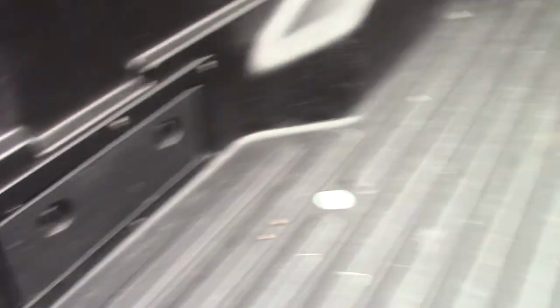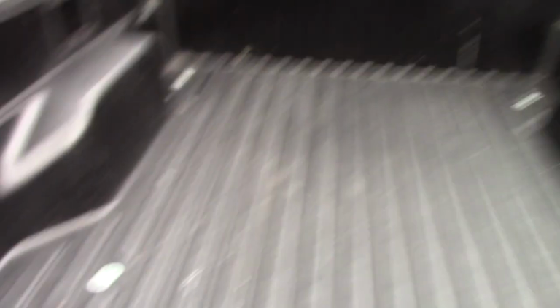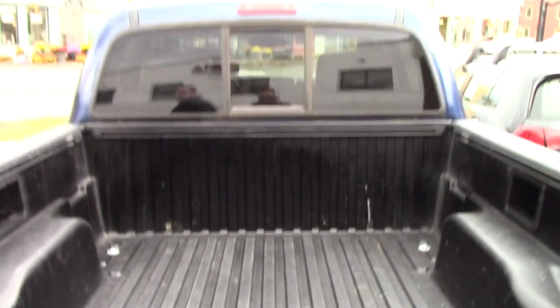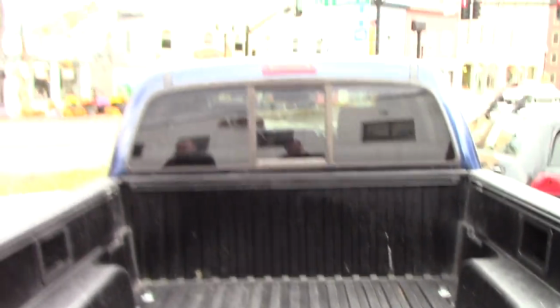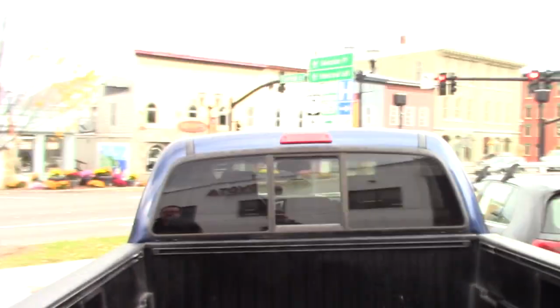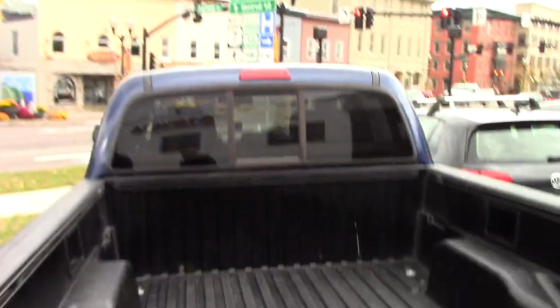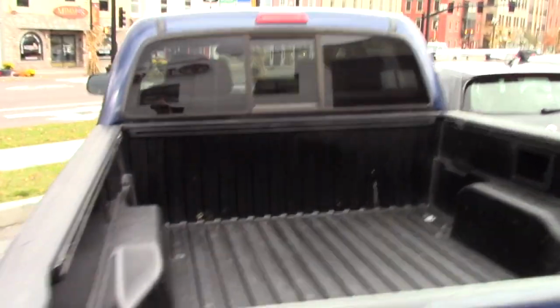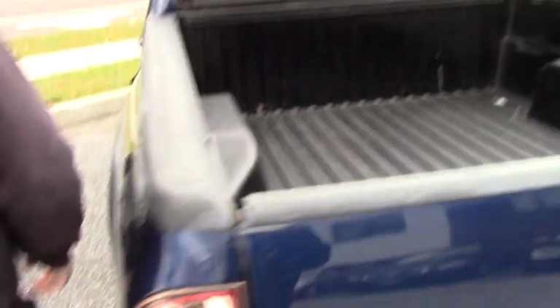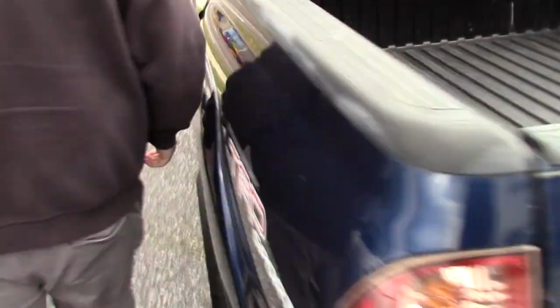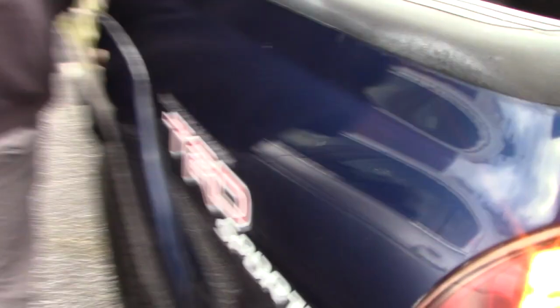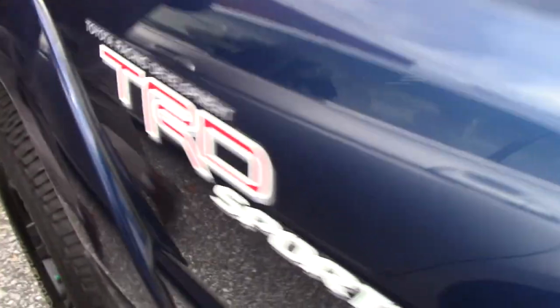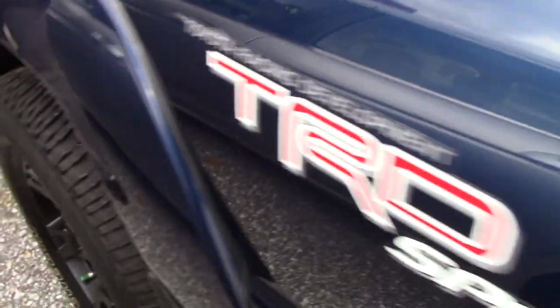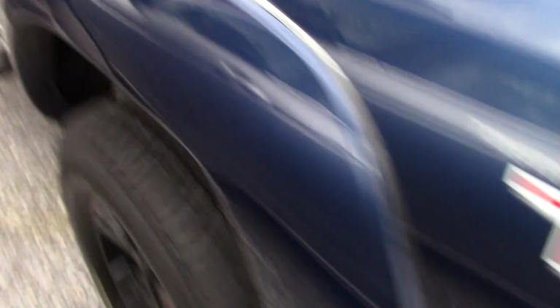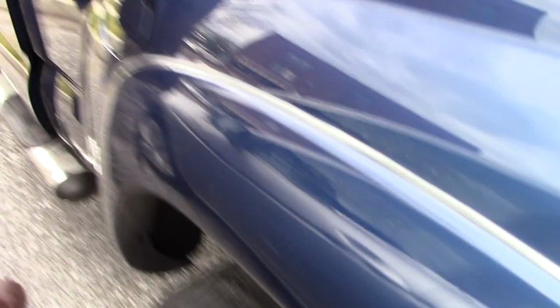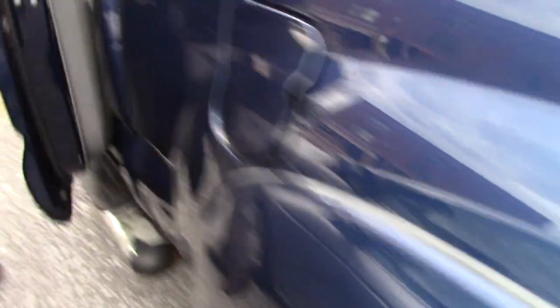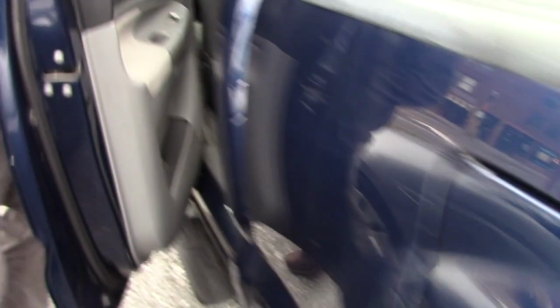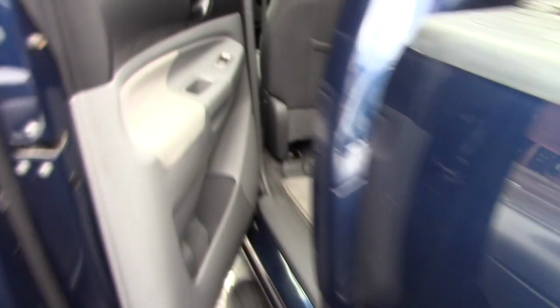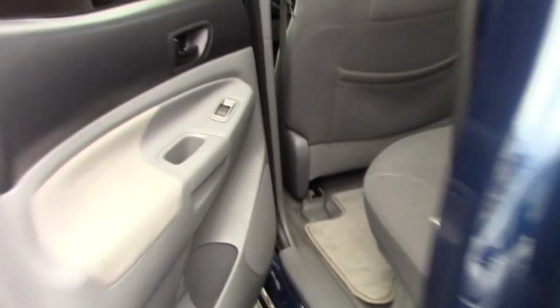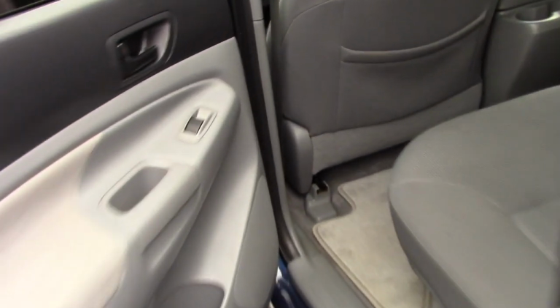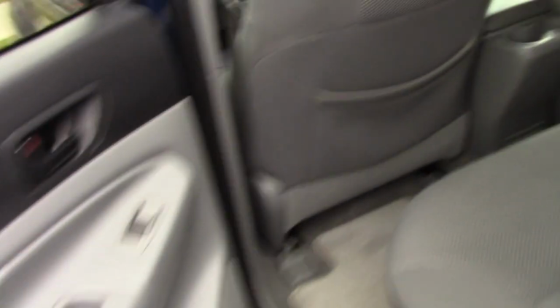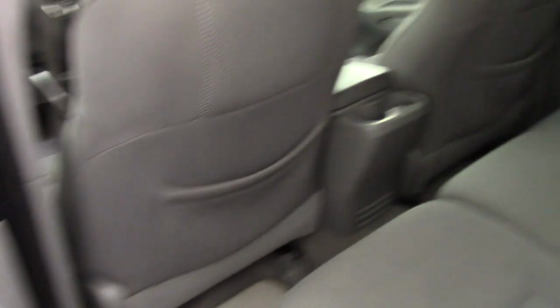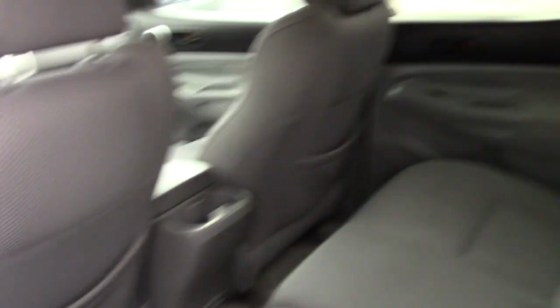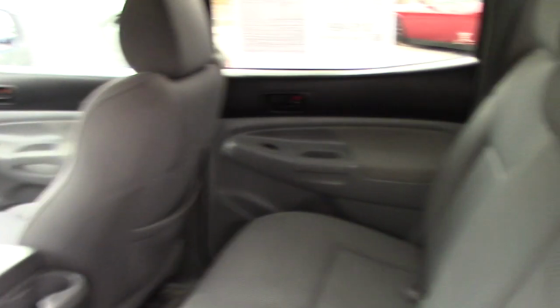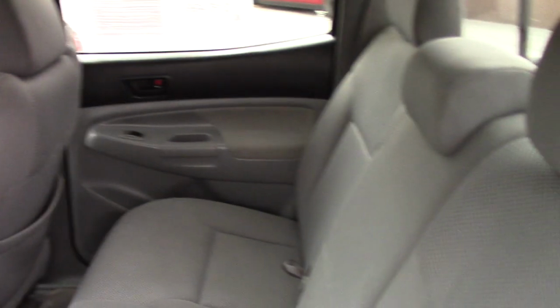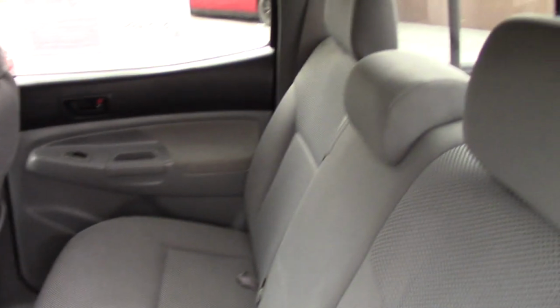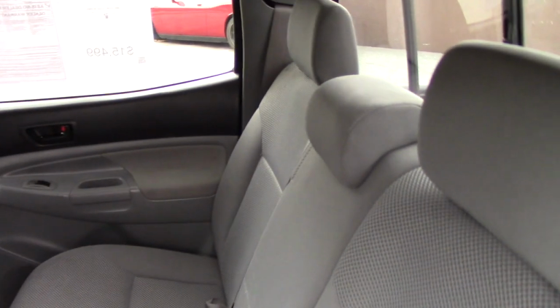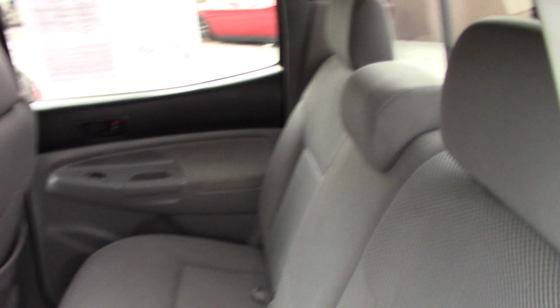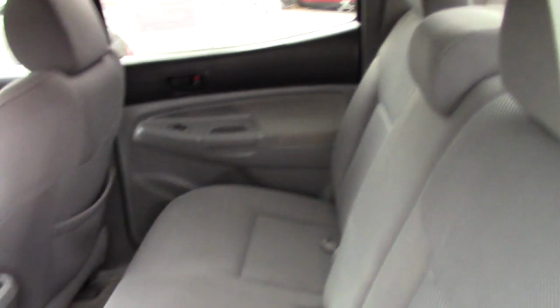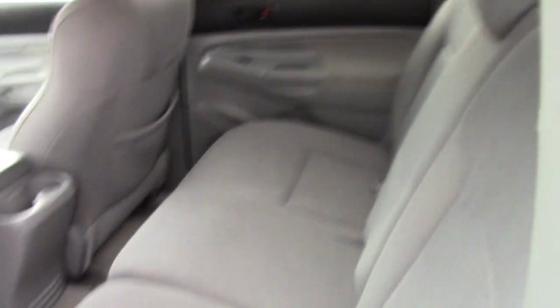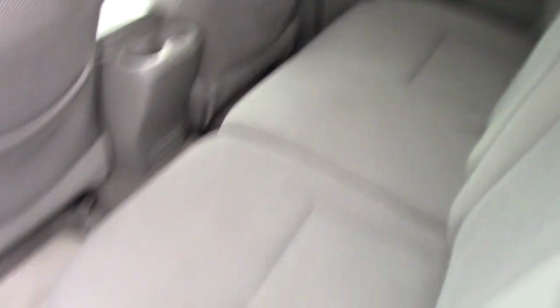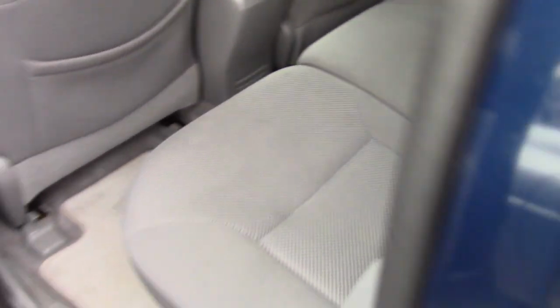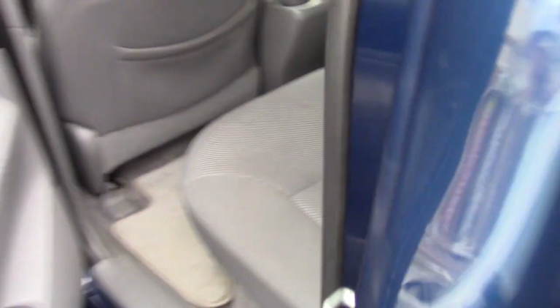Let me bring it round up front so you can take a look at the interior. You've got plenty of space for passengers back here. The interior is in very nice condition for the age and mileage — not showing a ton of wear and tear.